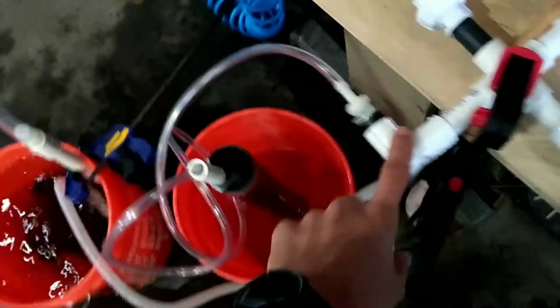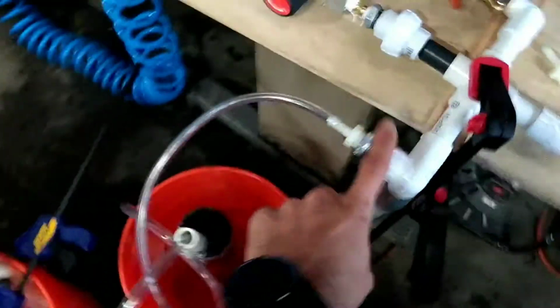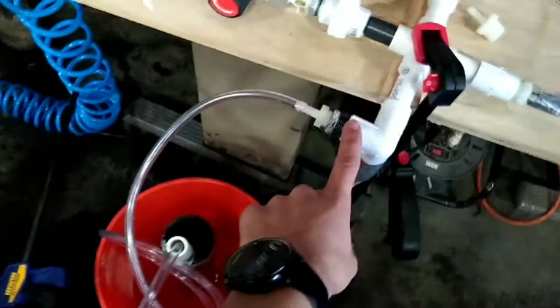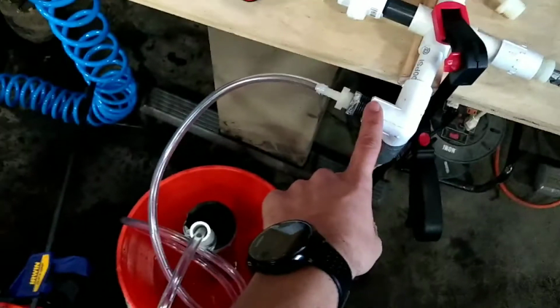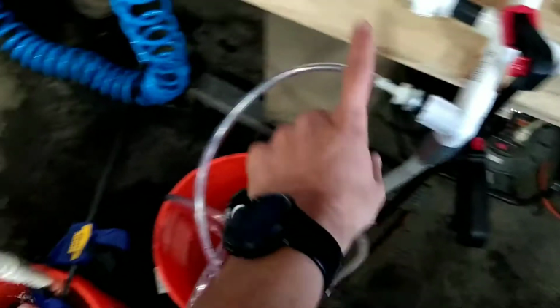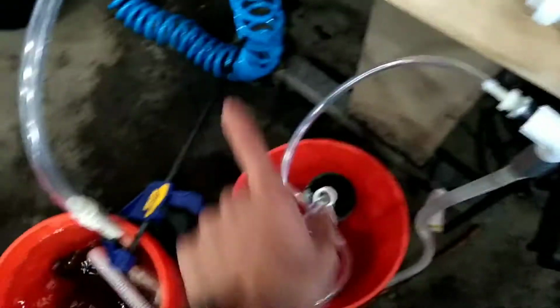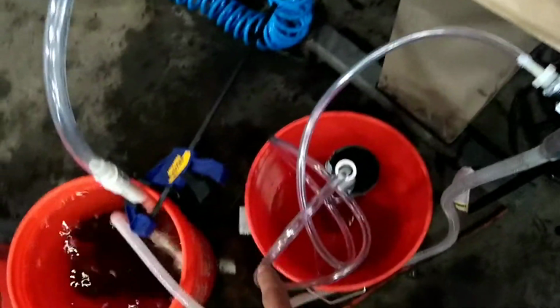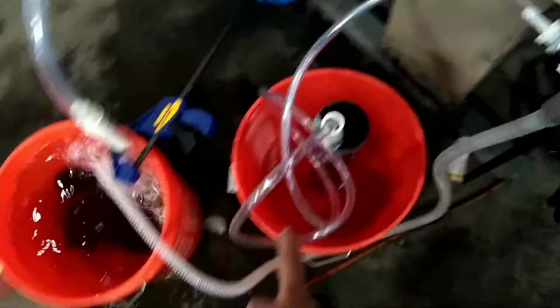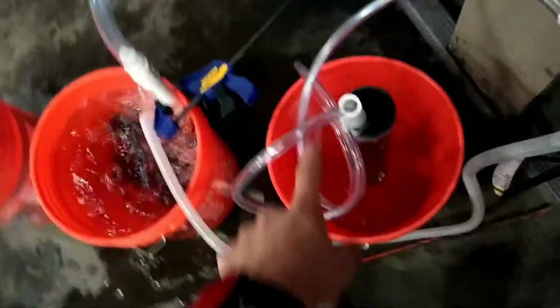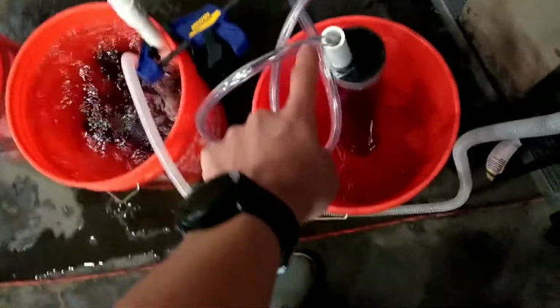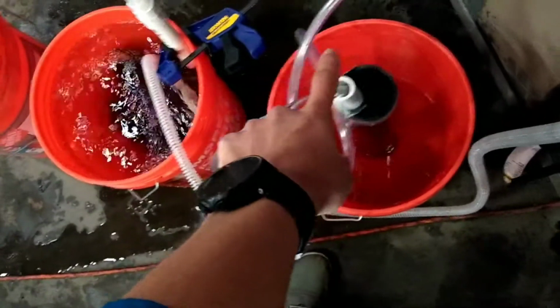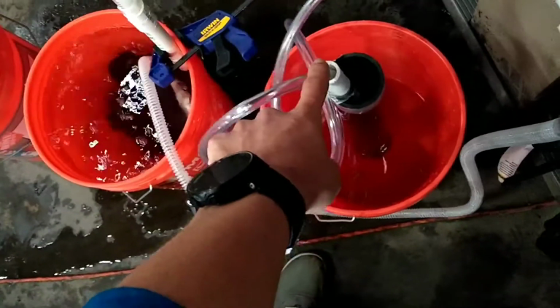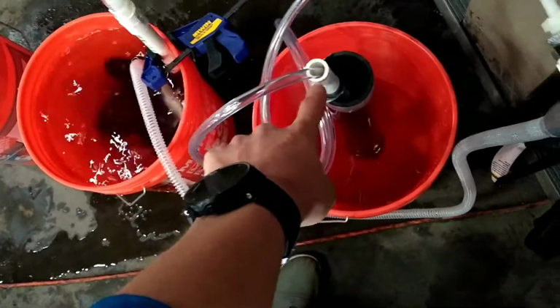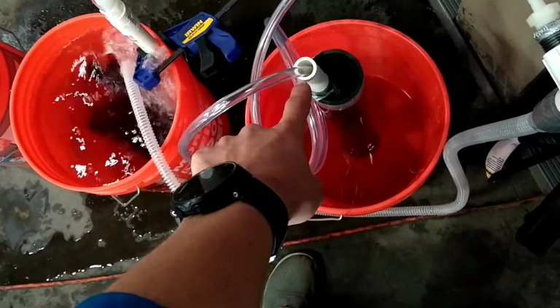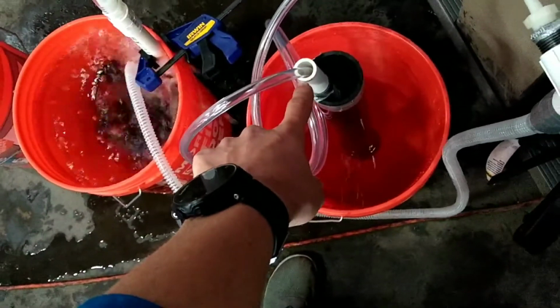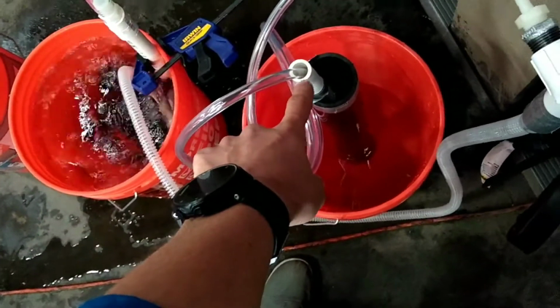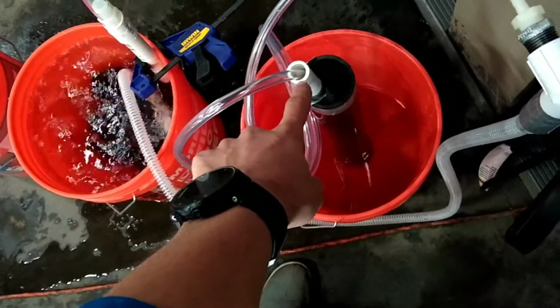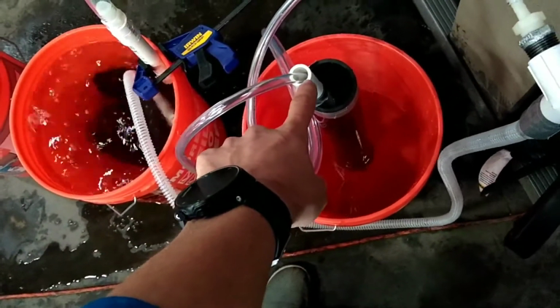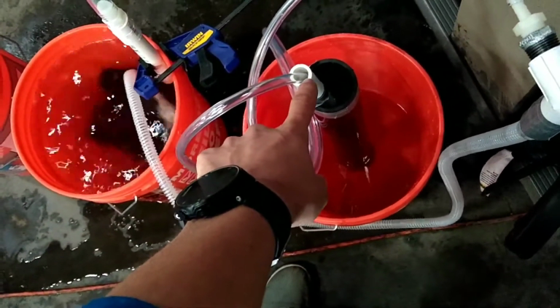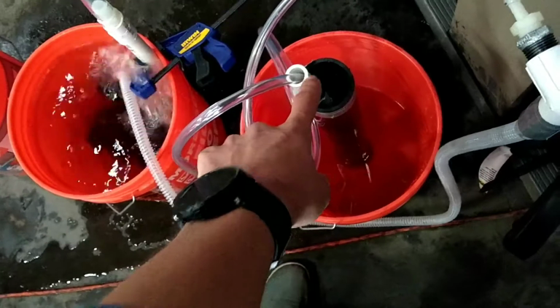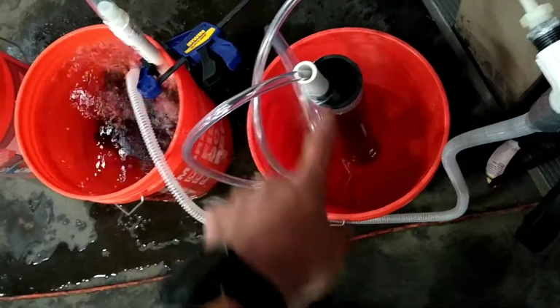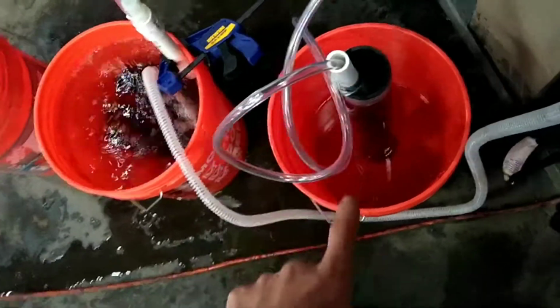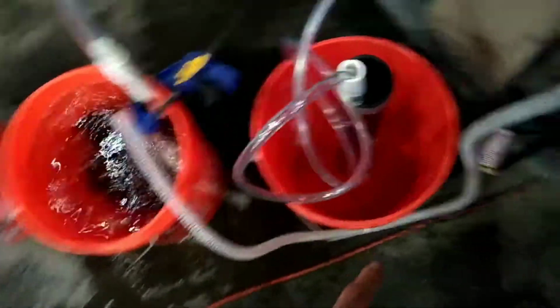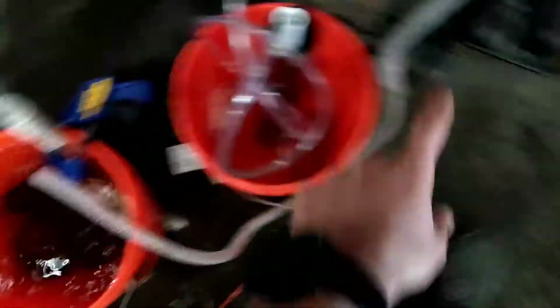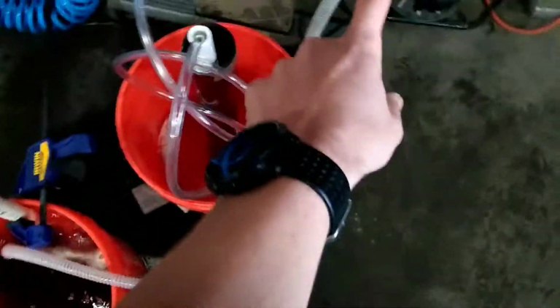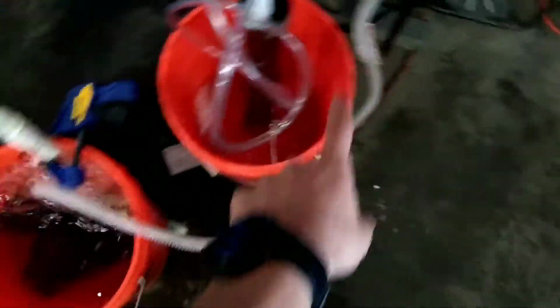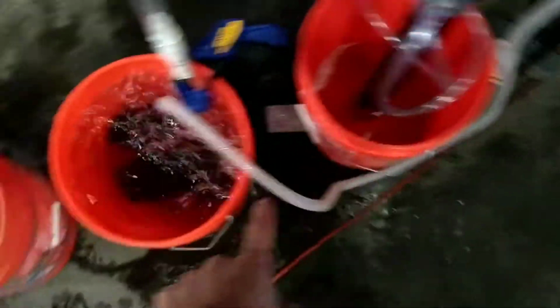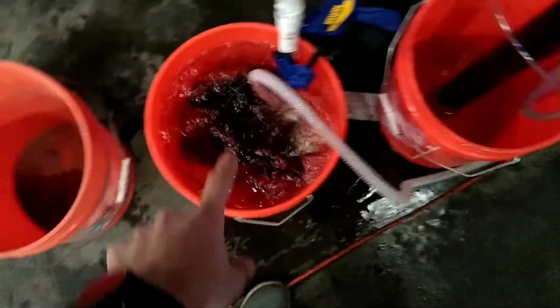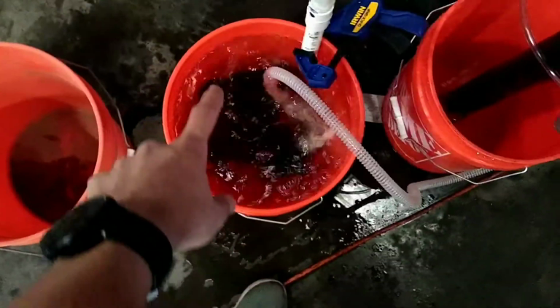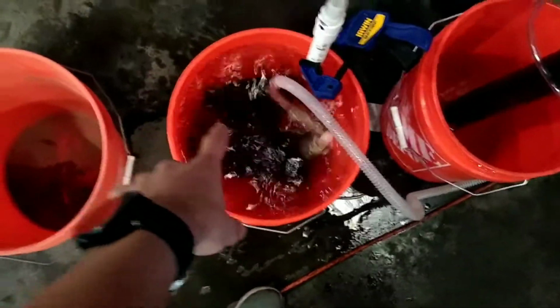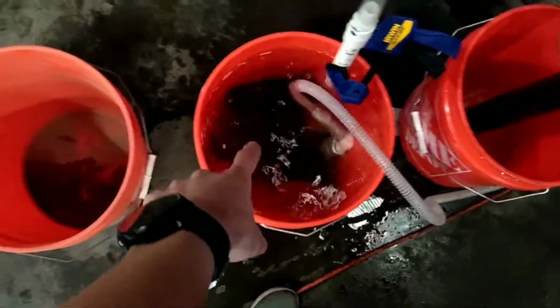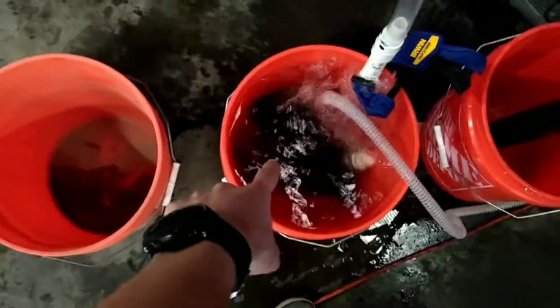First, we have the overpressure relief — that's just tubing running down this PVC under 40 centimeters of water. Then we have the patient side tubing going to our fake lung down at the bottom there.